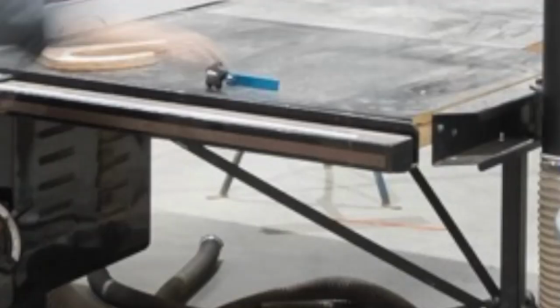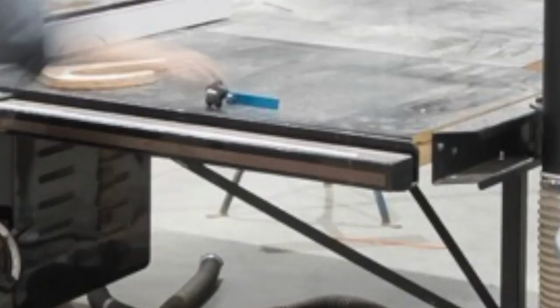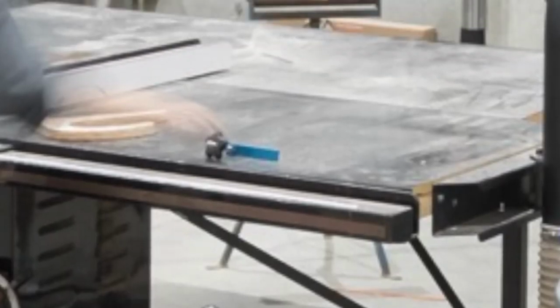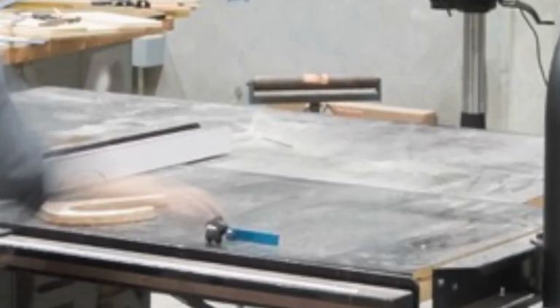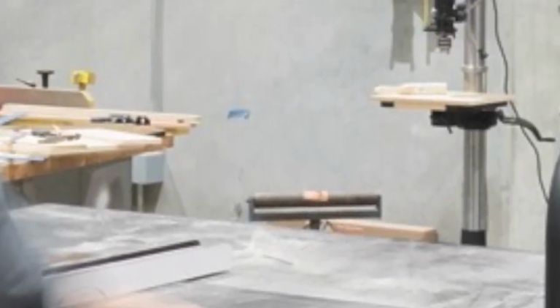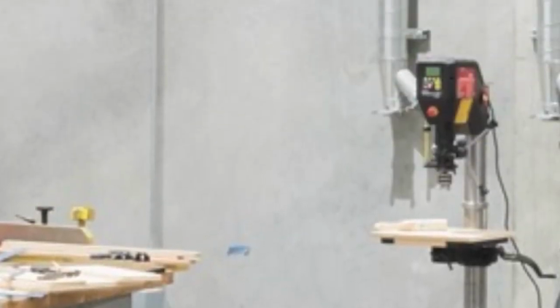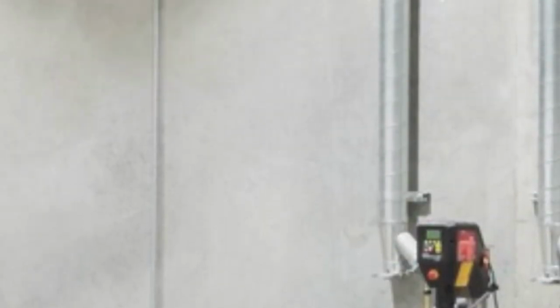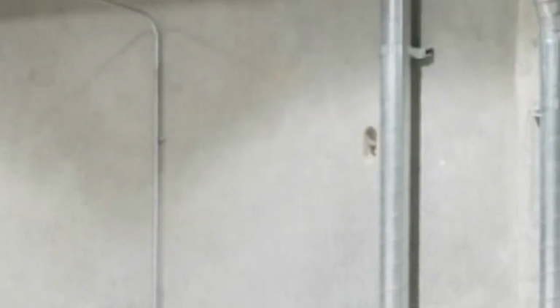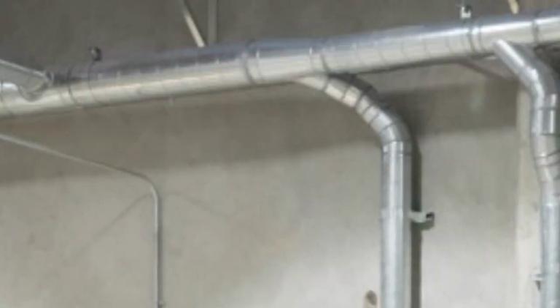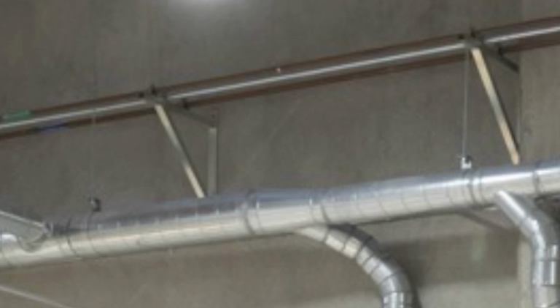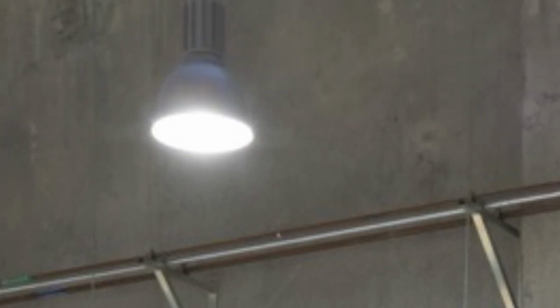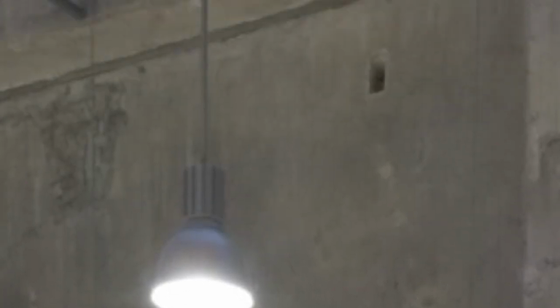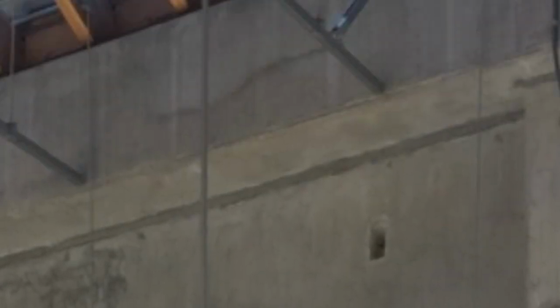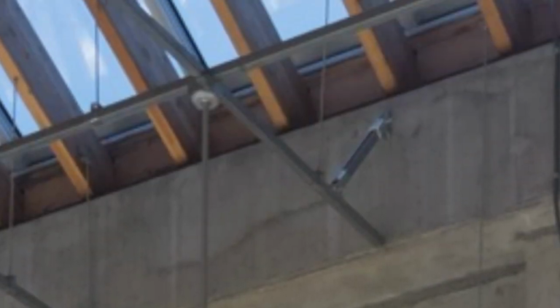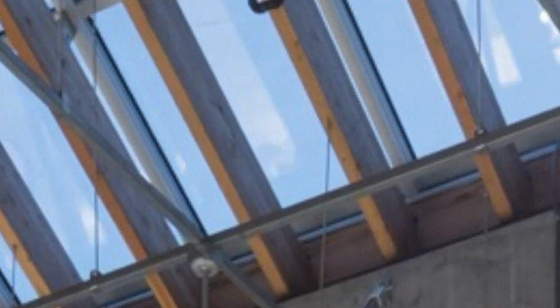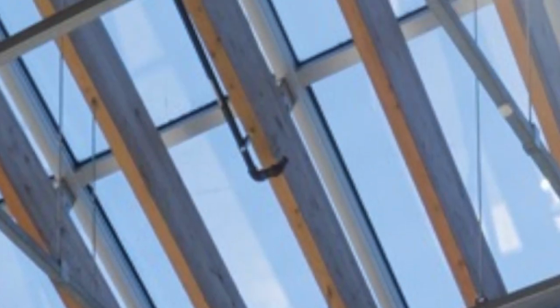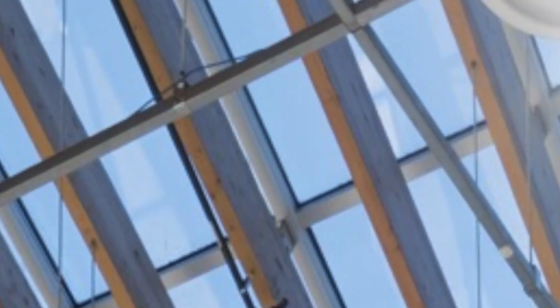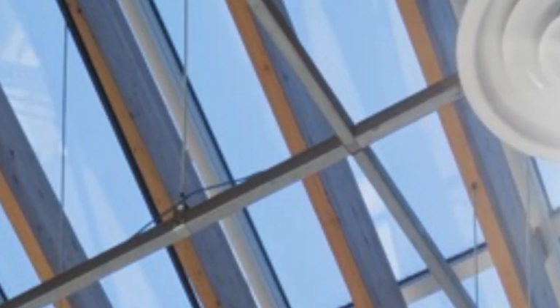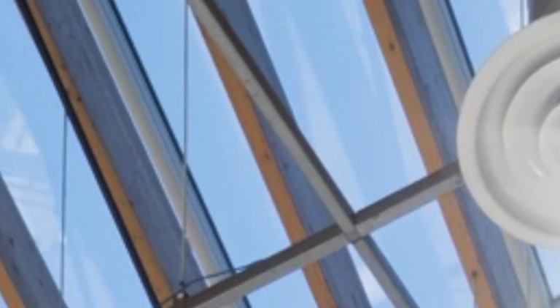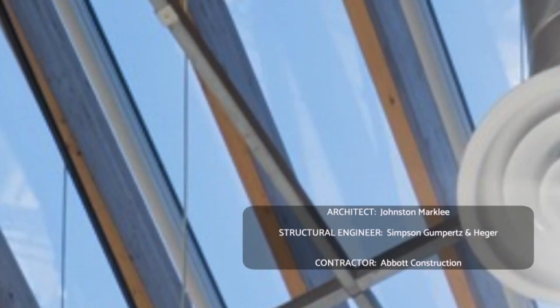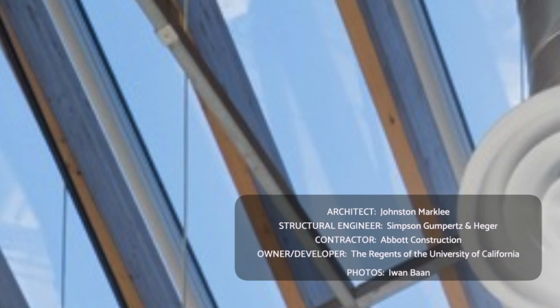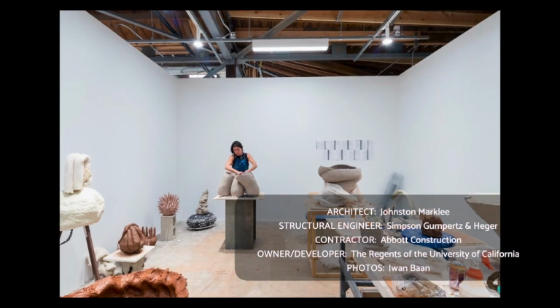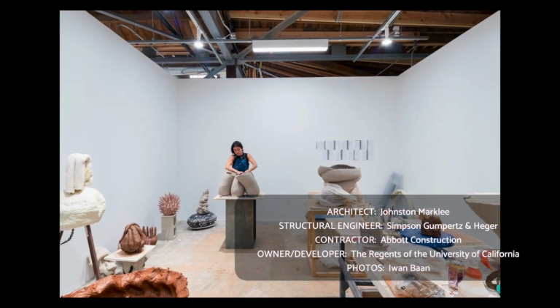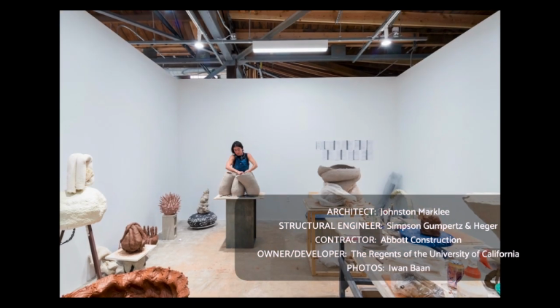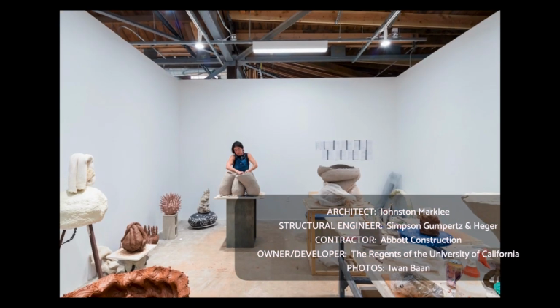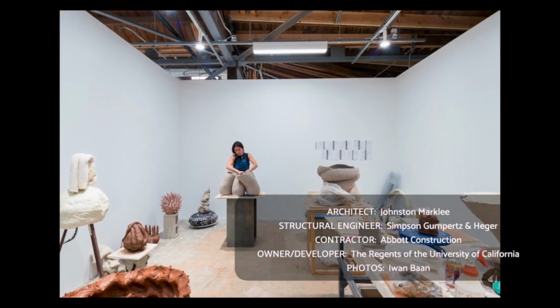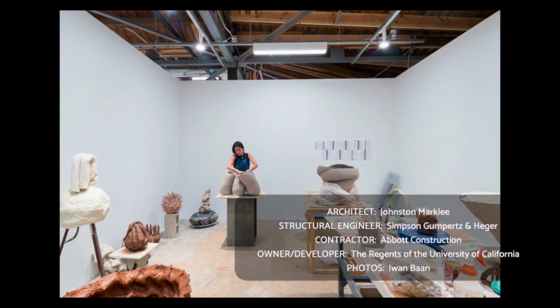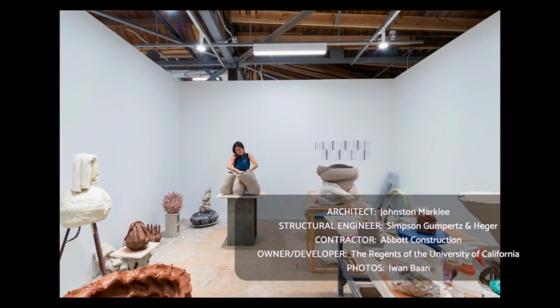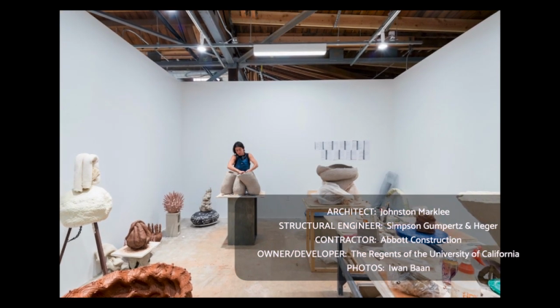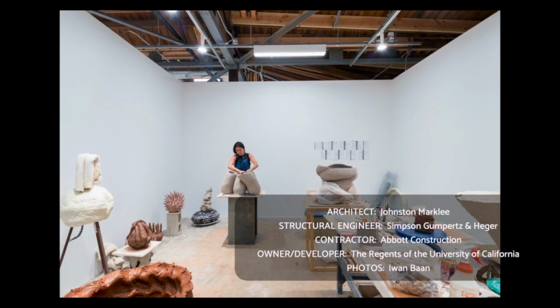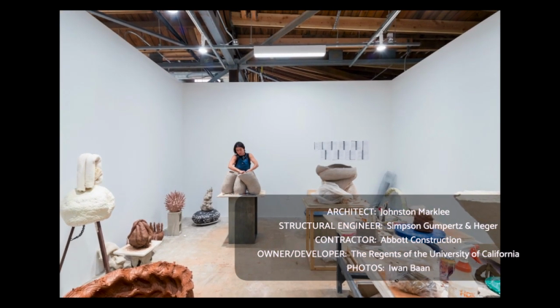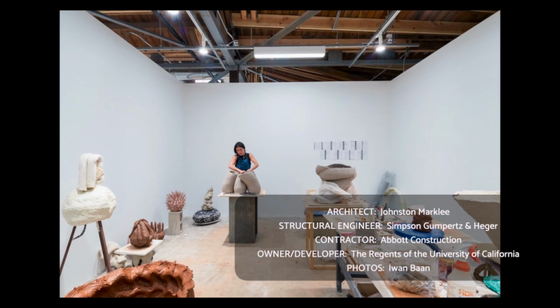High ceilings, expansive spaces, and natural light support the creative endeavors within the LEED Gold Certified Studios, which include ceramics, painting and drawing, photography, sculpture, and more. Congratulations.